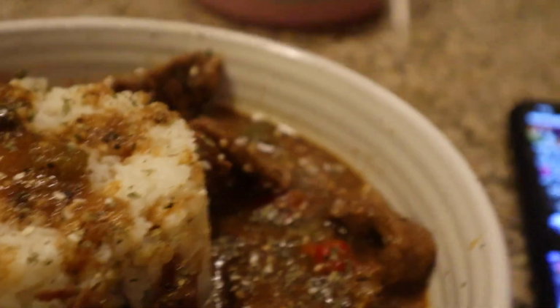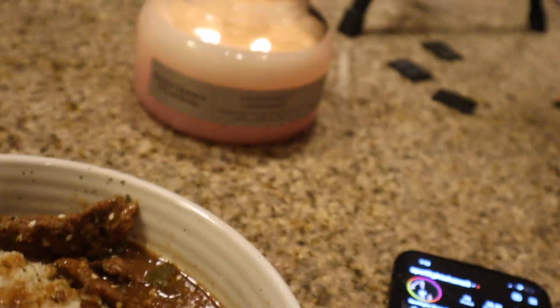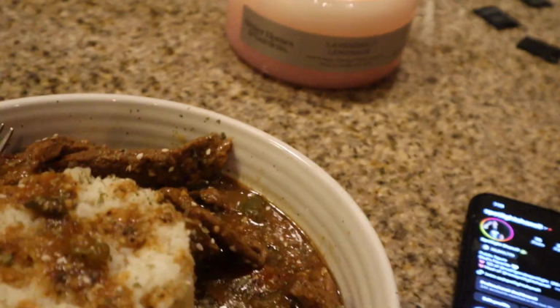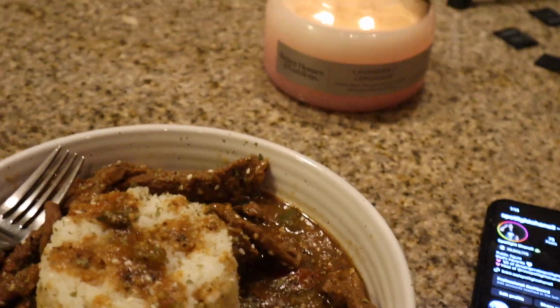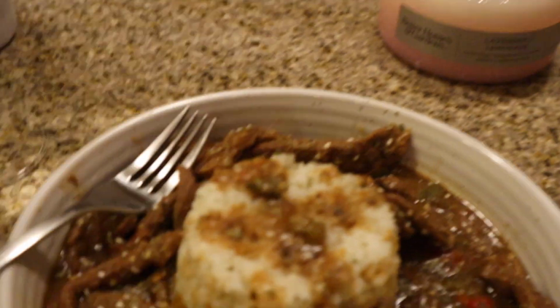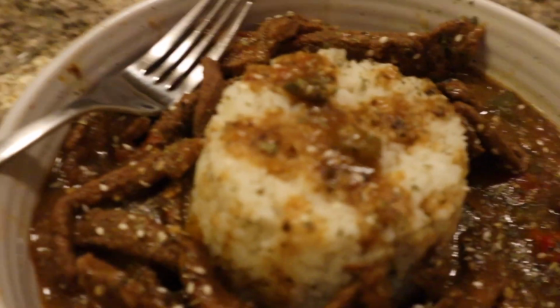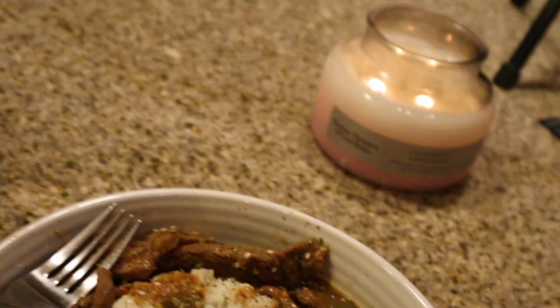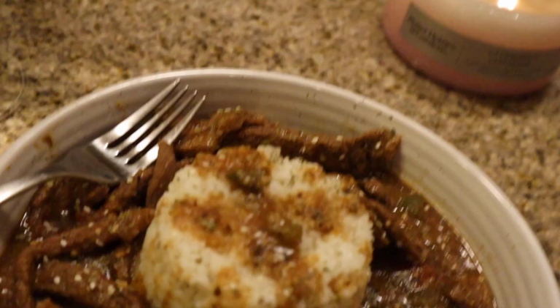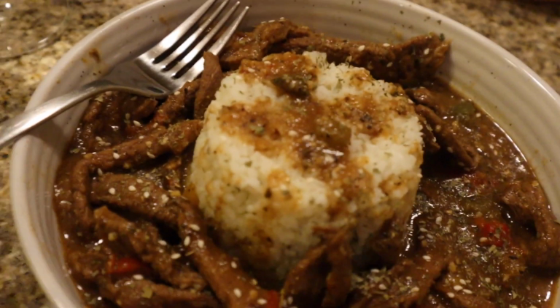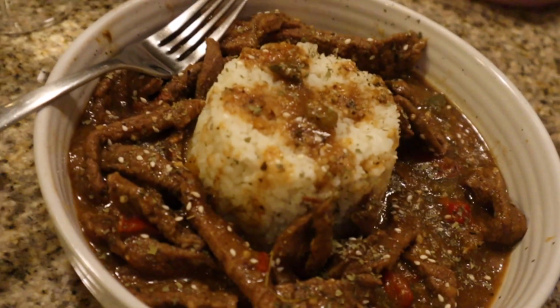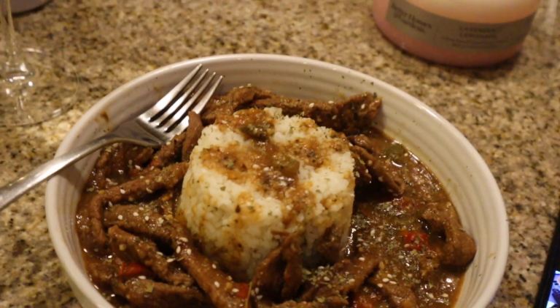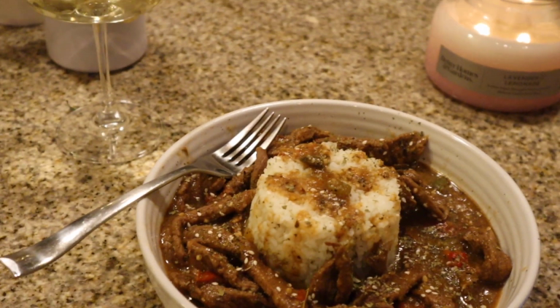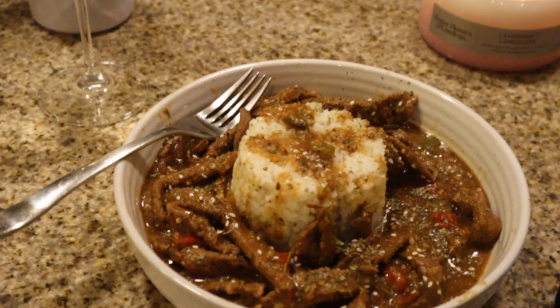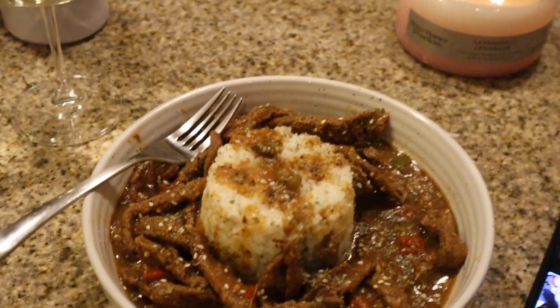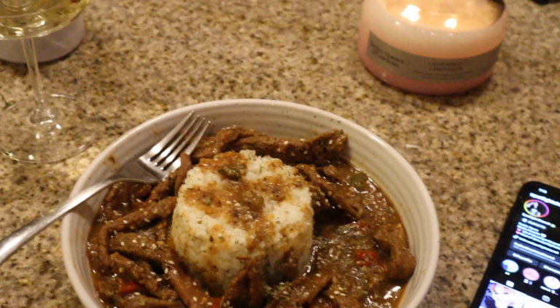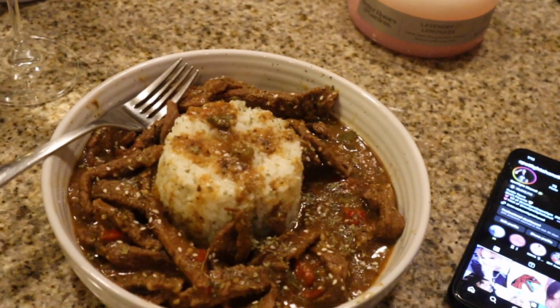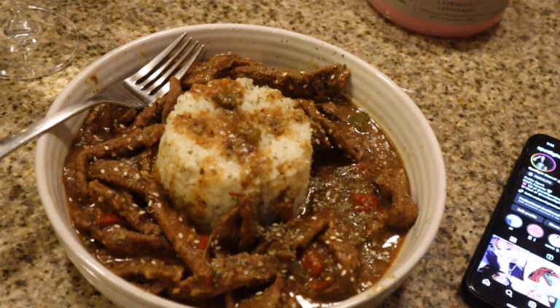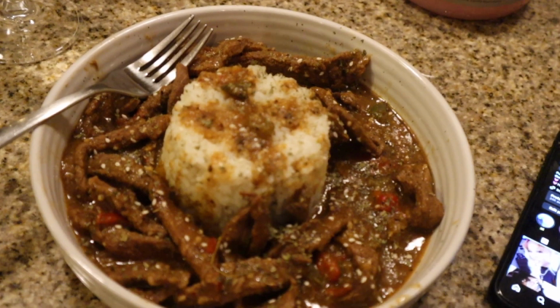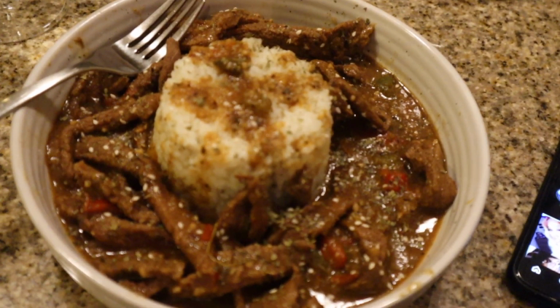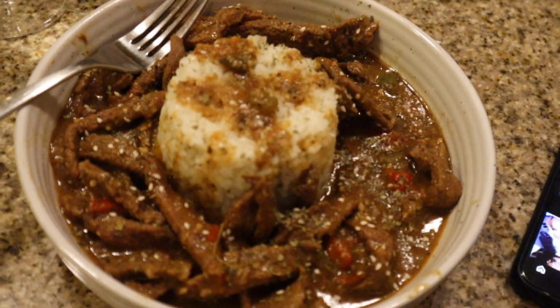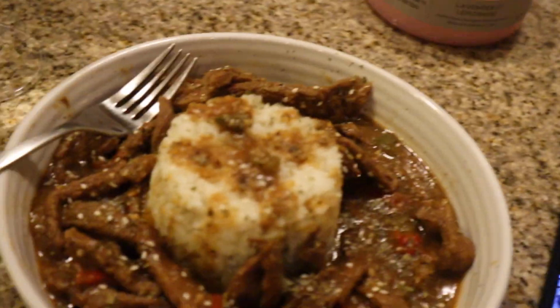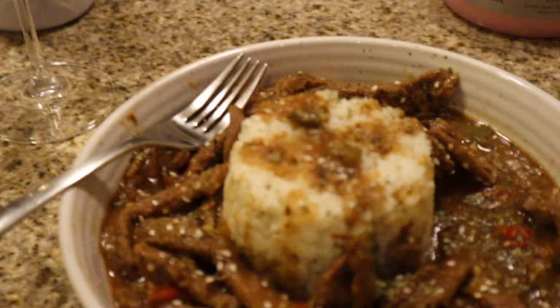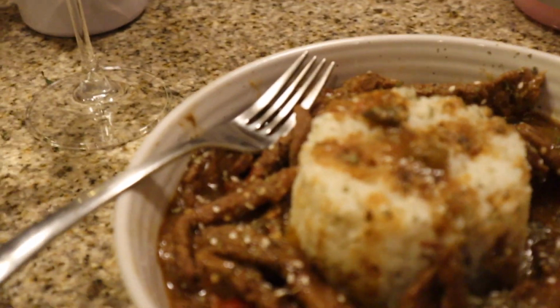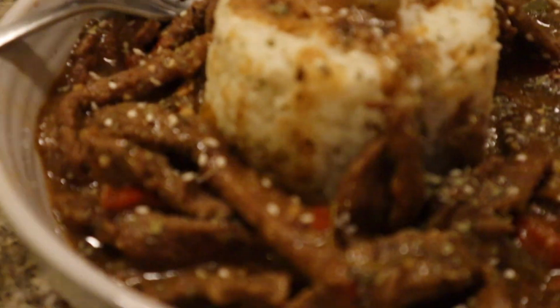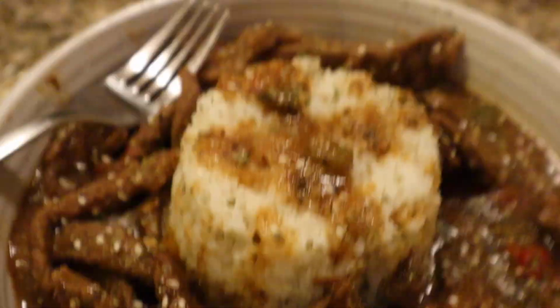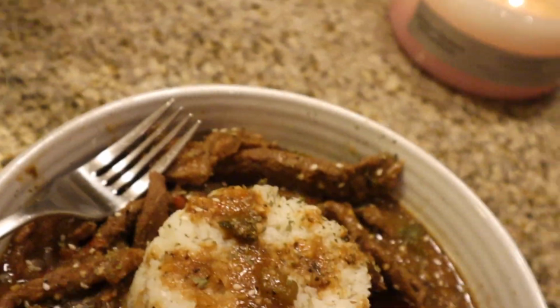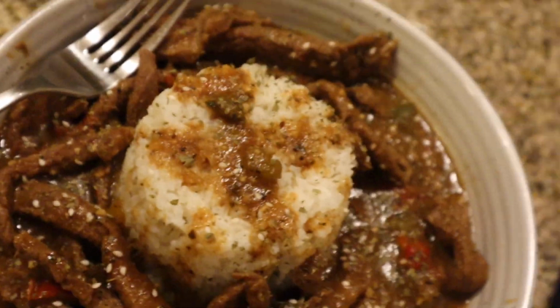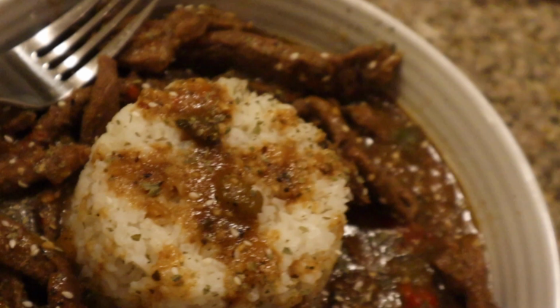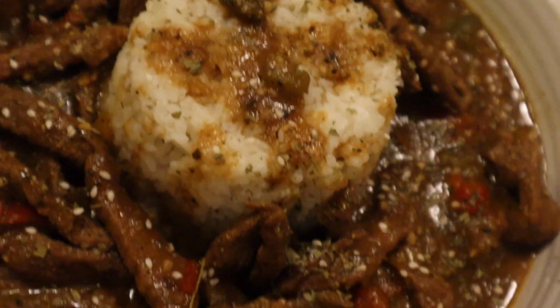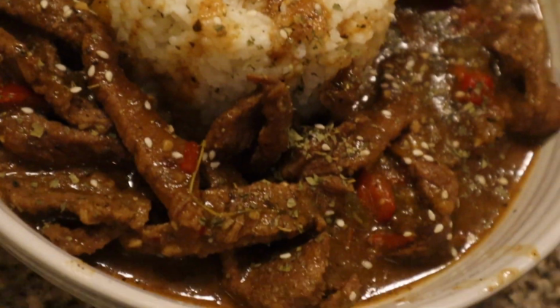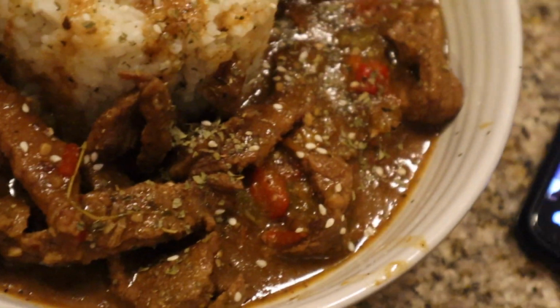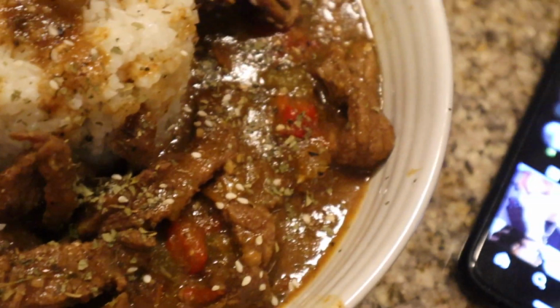I forgot to show y'all the process, but this is what it looks like after I plated it — look at that! Like, don't play with me. Get into the details please!